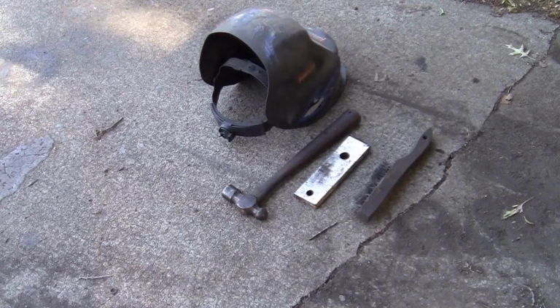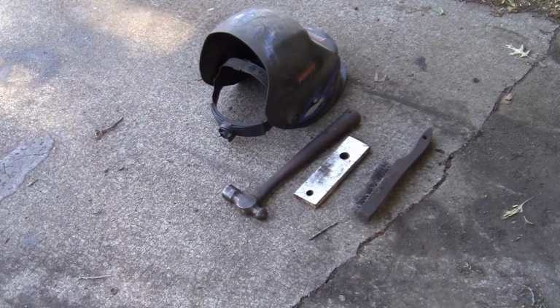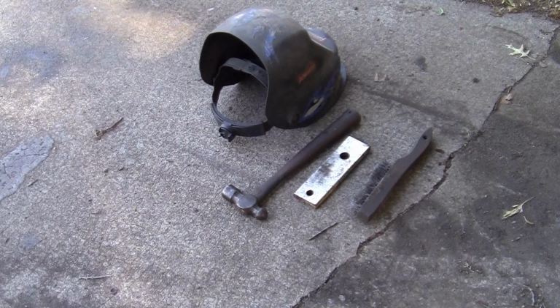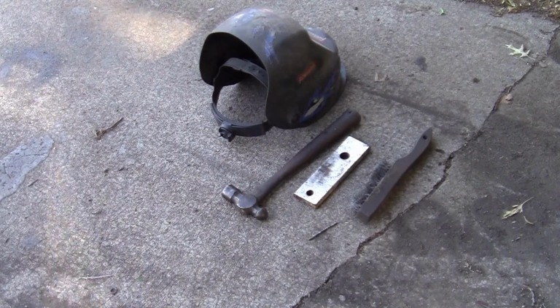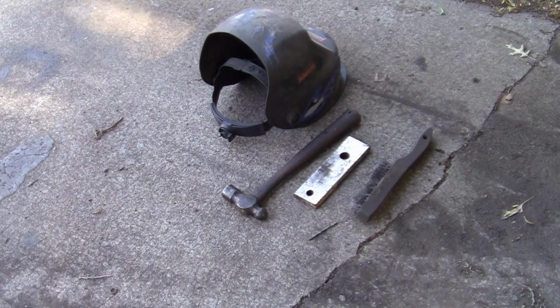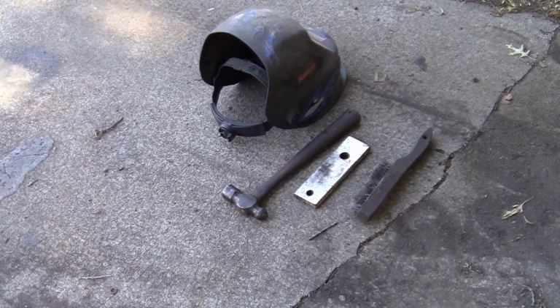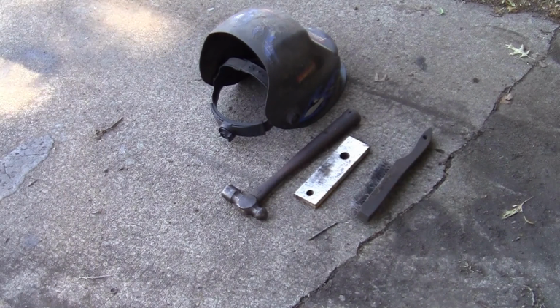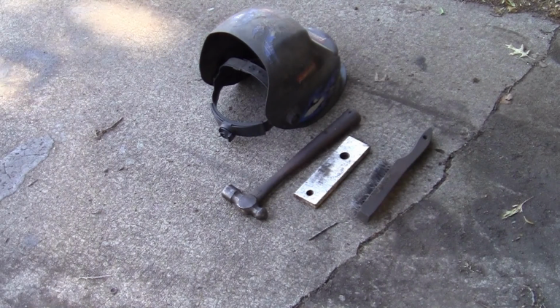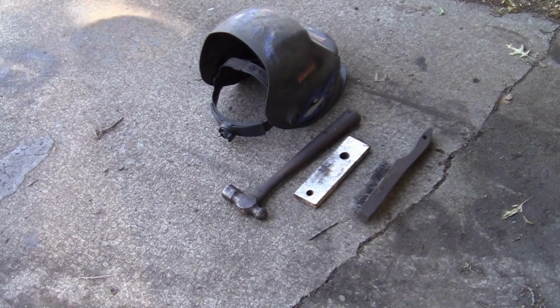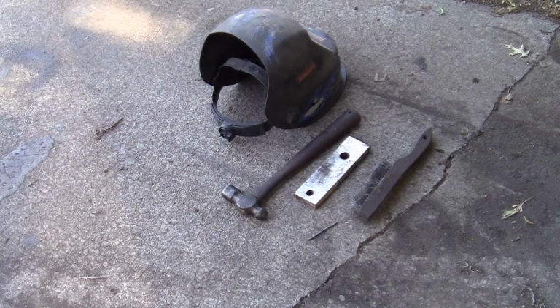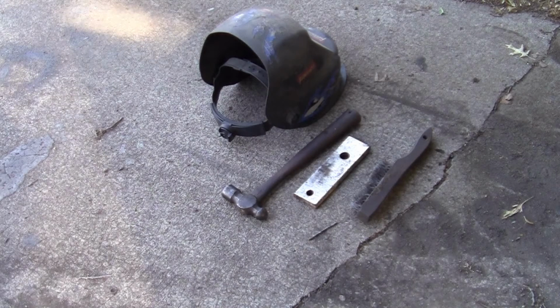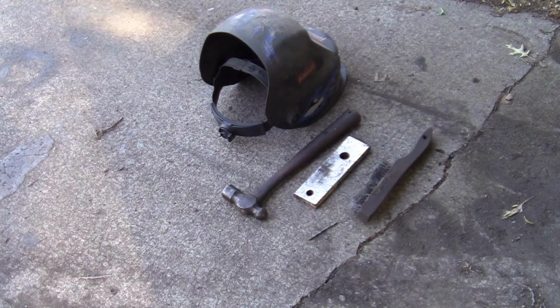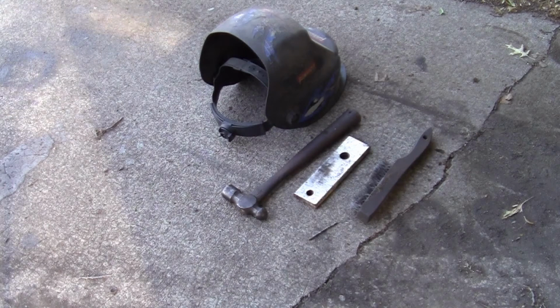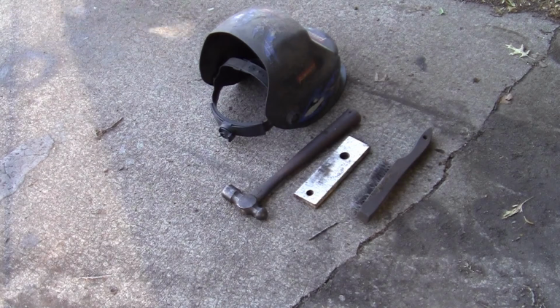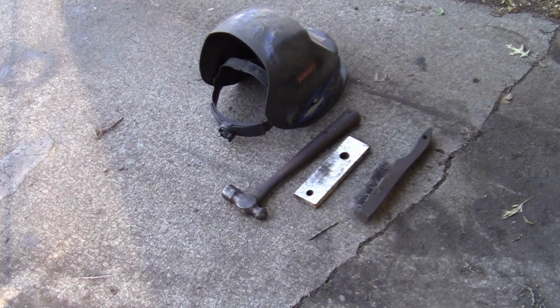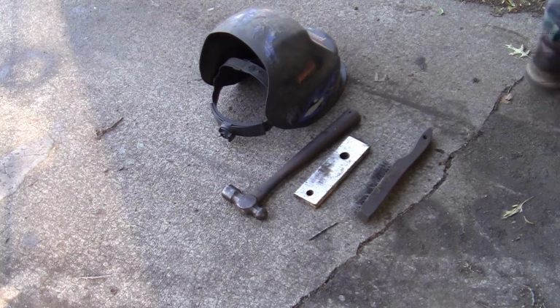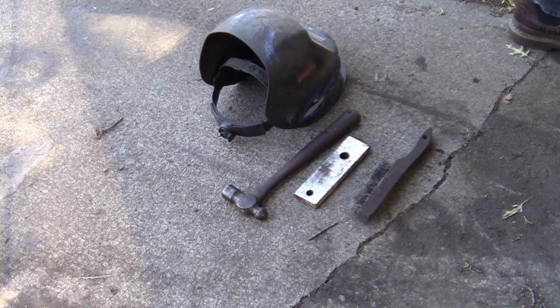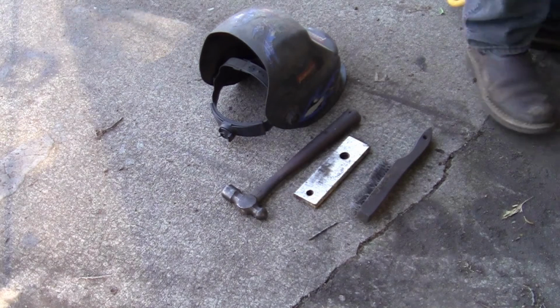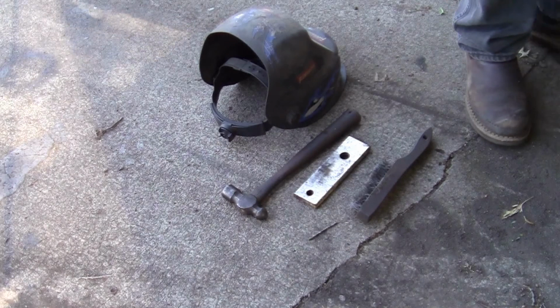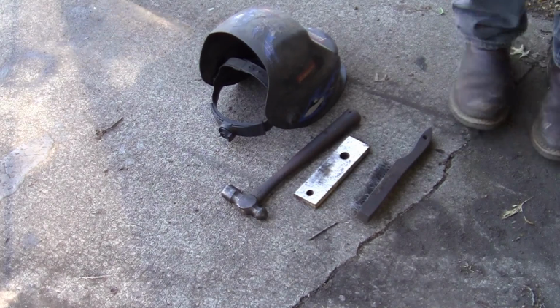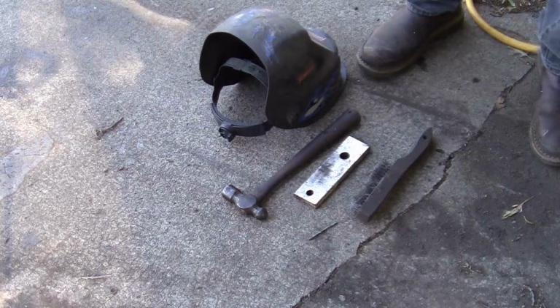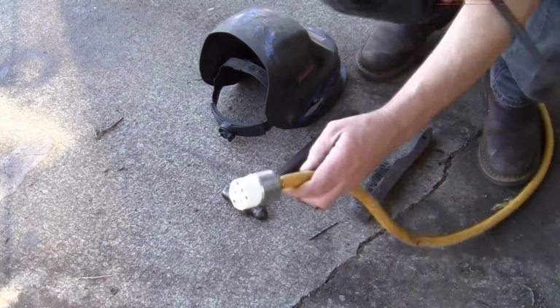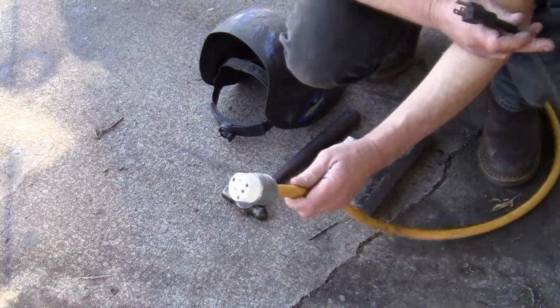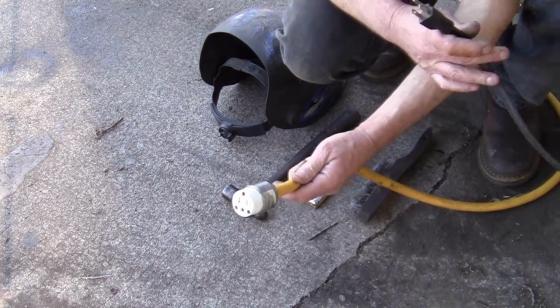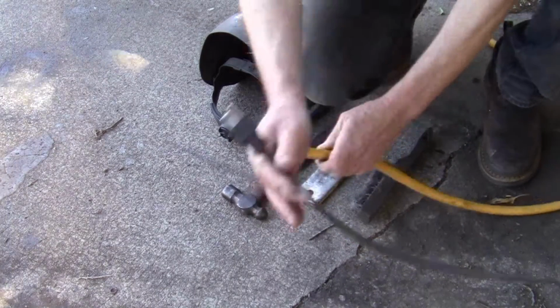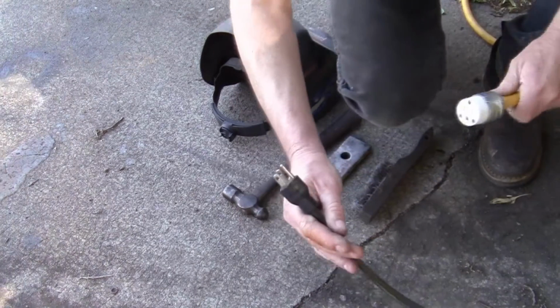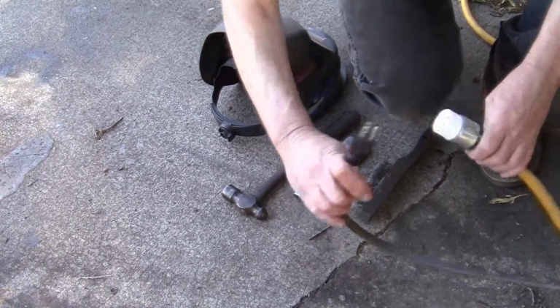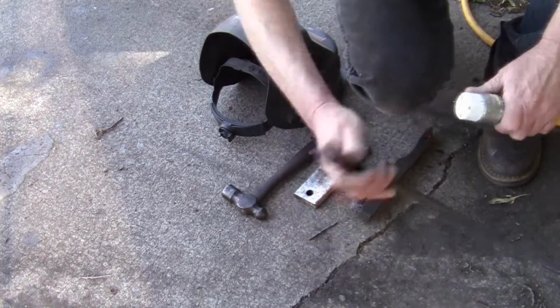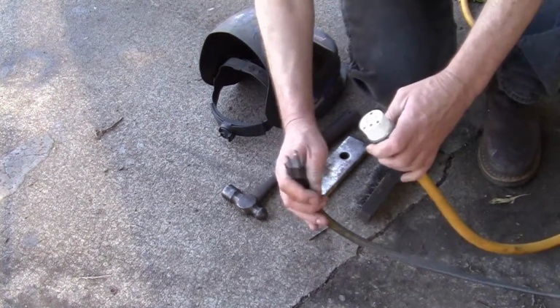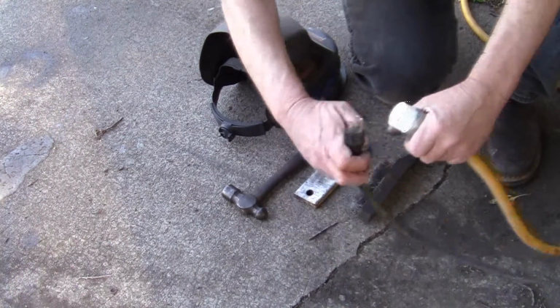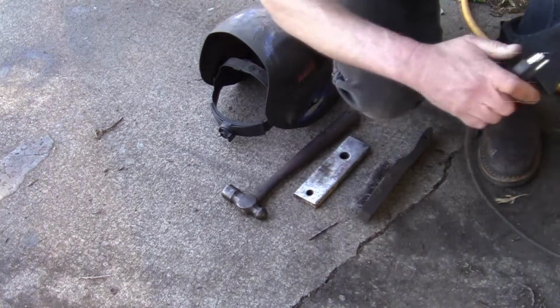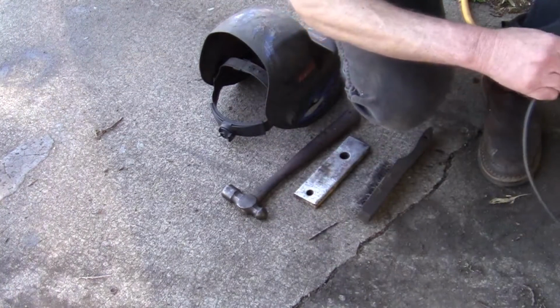Alright folks, here we go. I unplugged it so that we can get all of it set up, but we got our 30-amp service here and we got our welder plug cord, and we're going to plug it in.